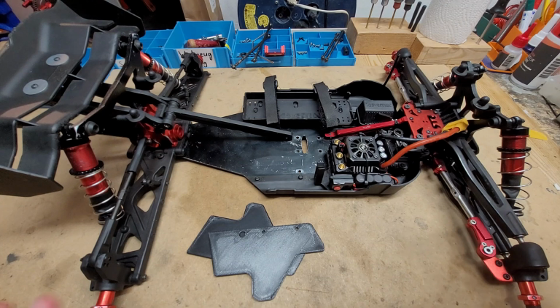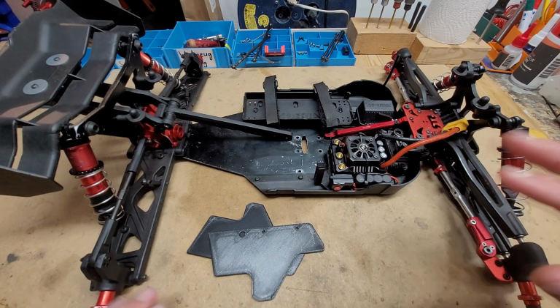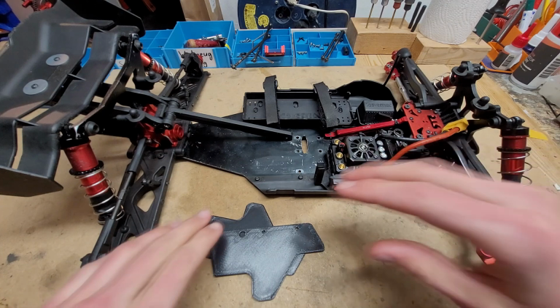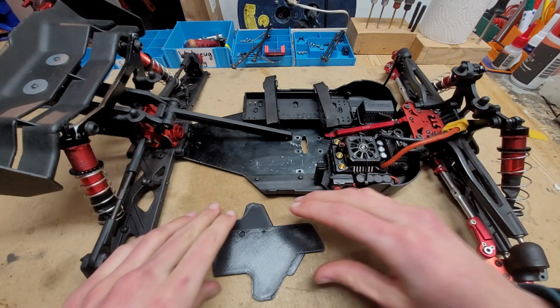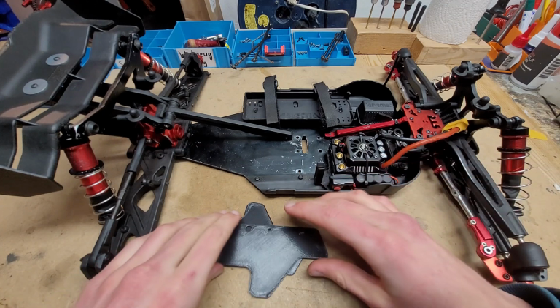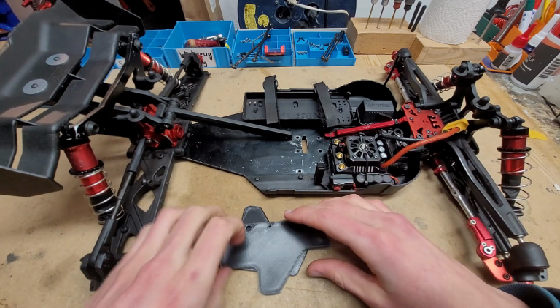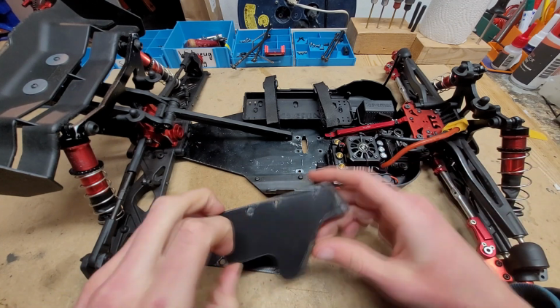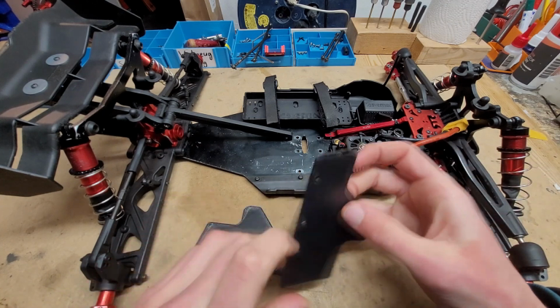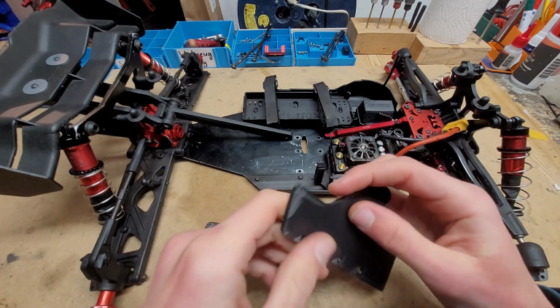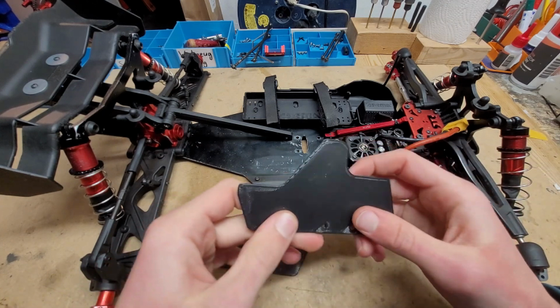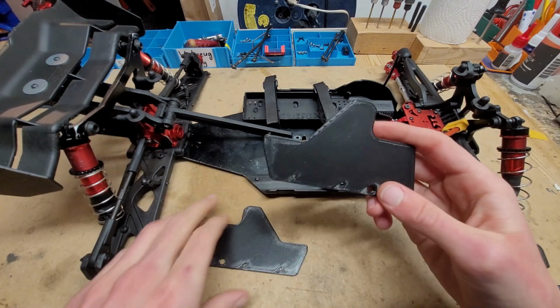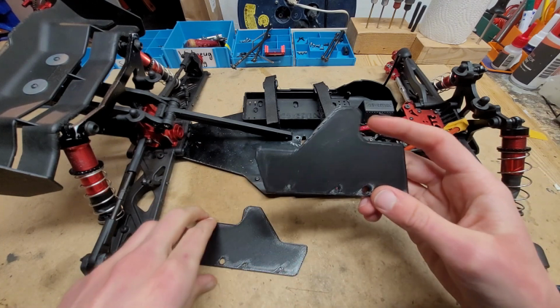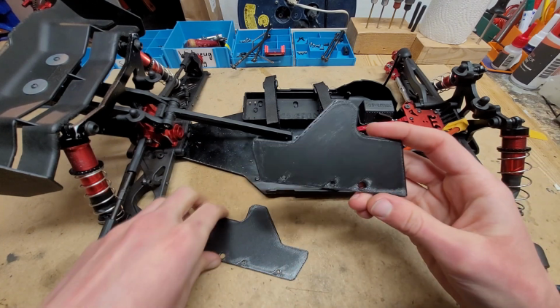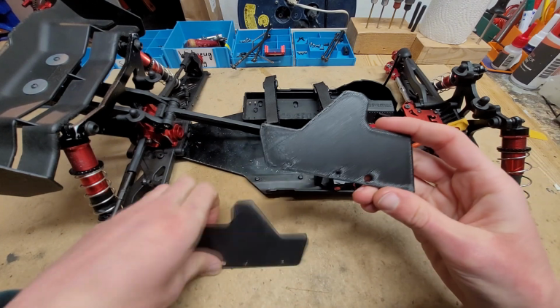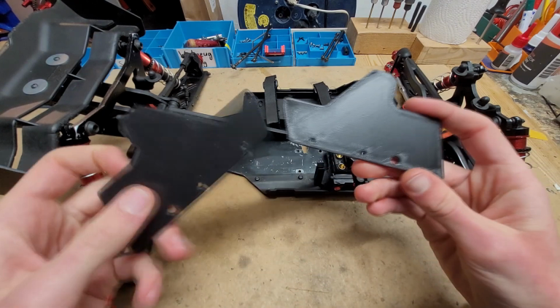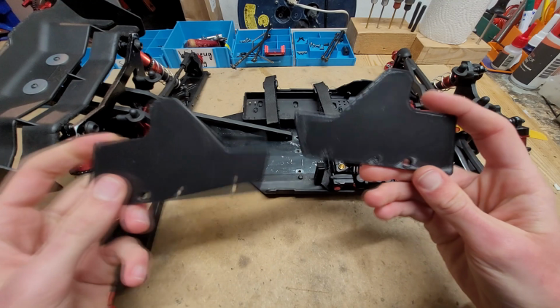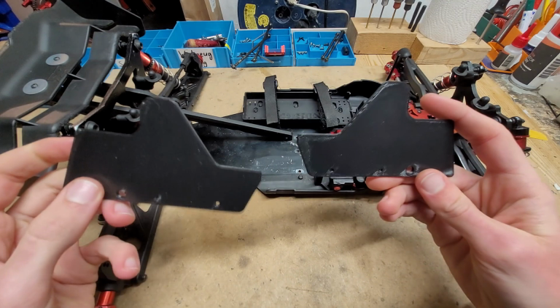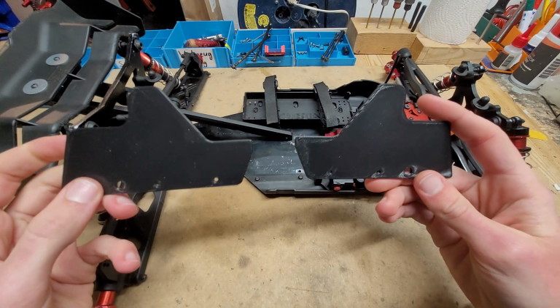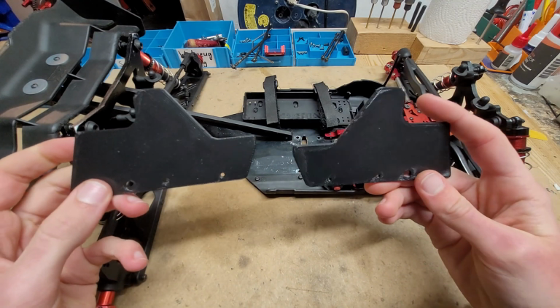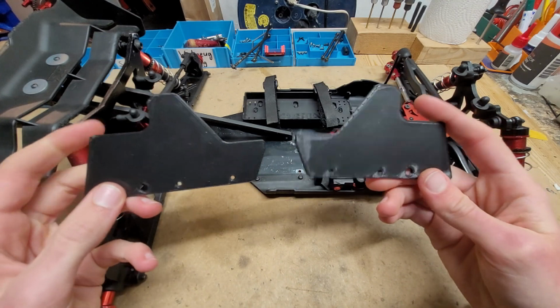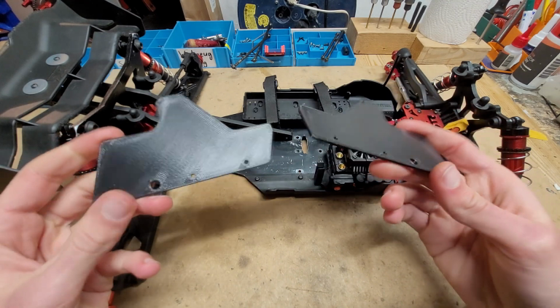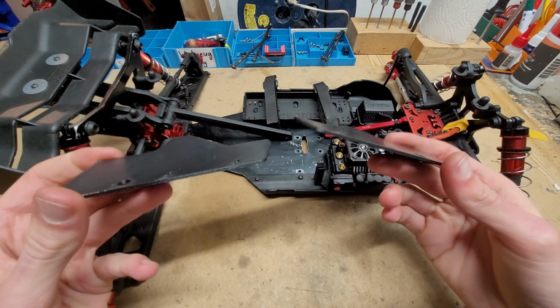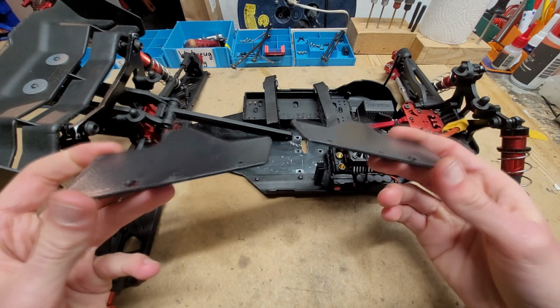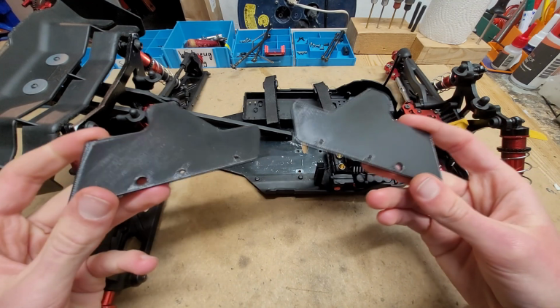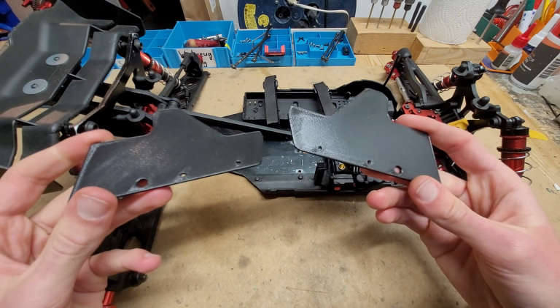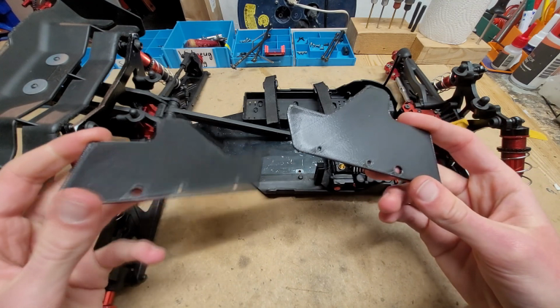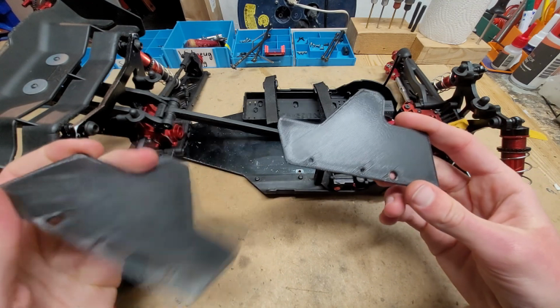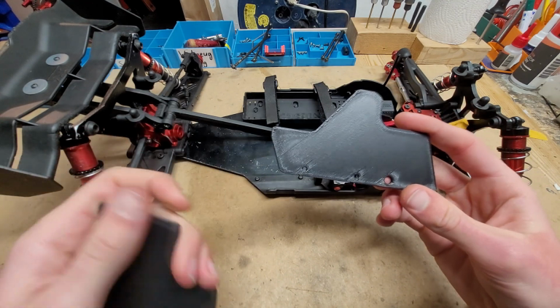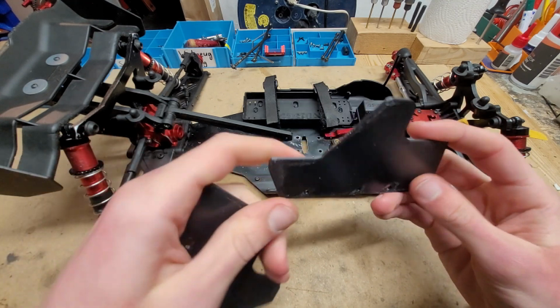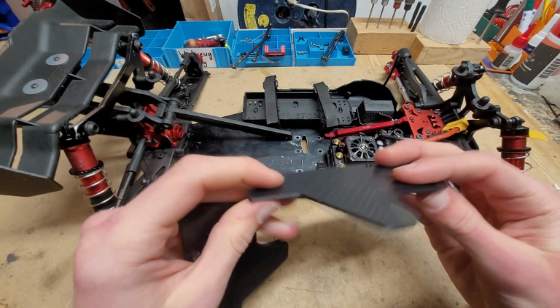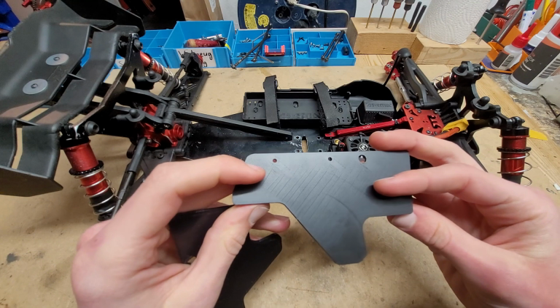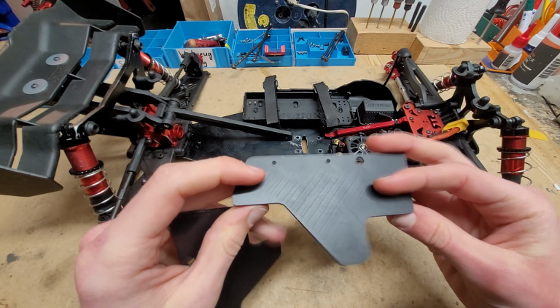Hey everyone, welcome back to the channel. I just wanted to show you these 3D printed mudguards here. The link is down in the description below, you can find them on Thingiverse.